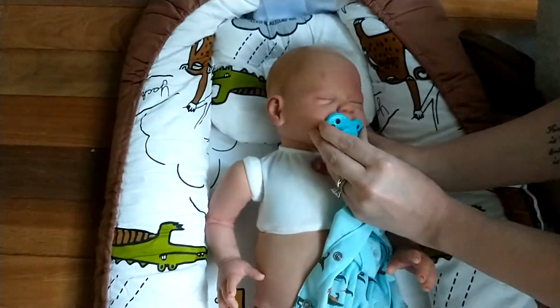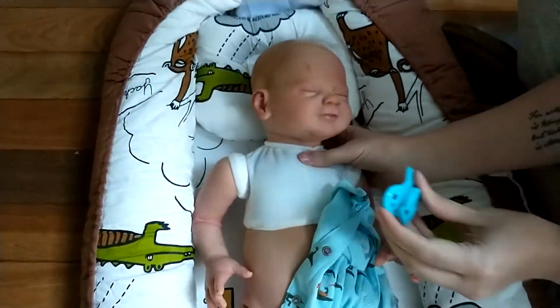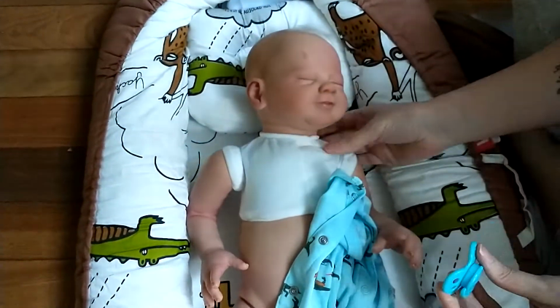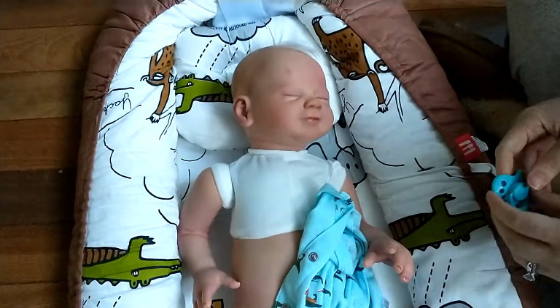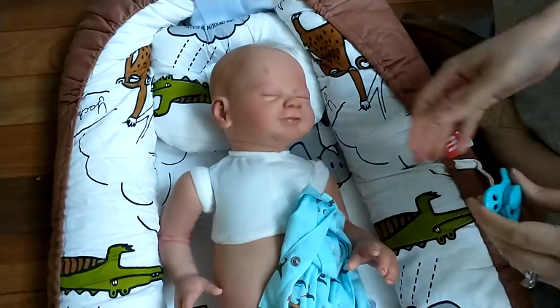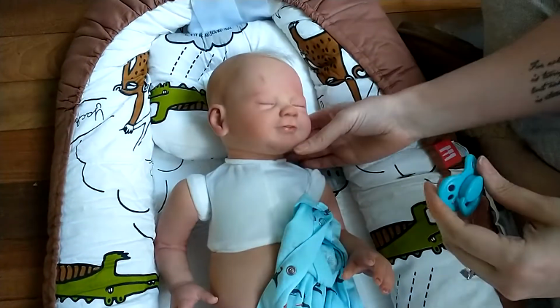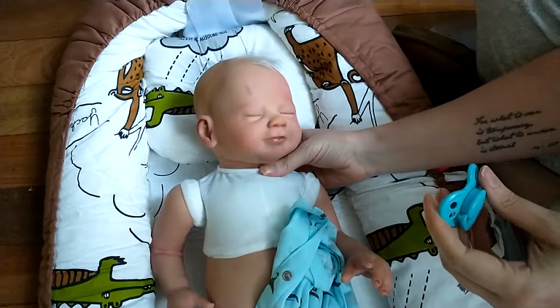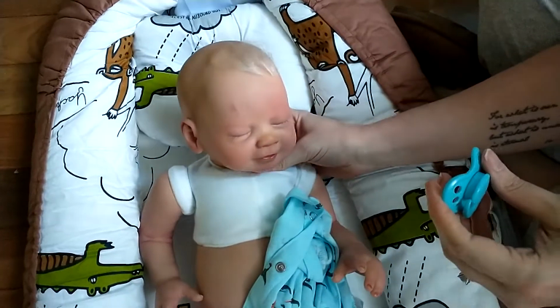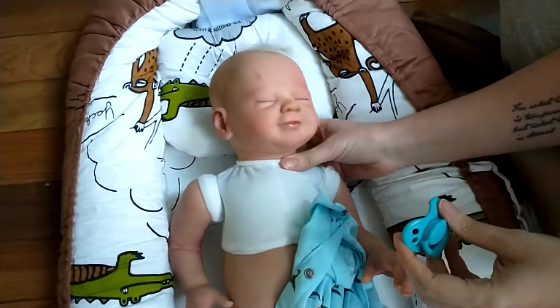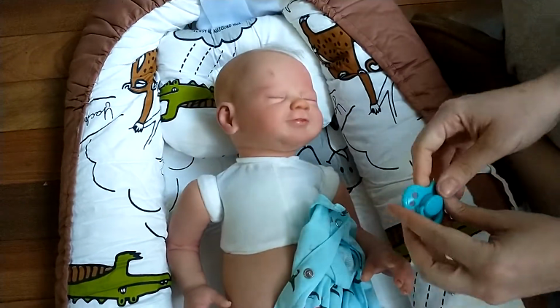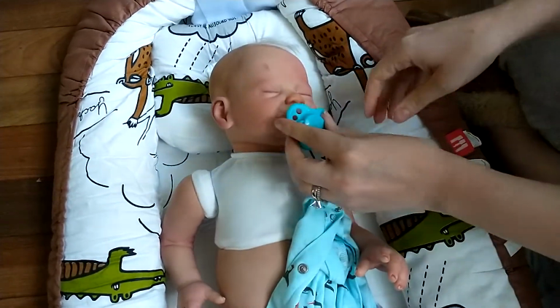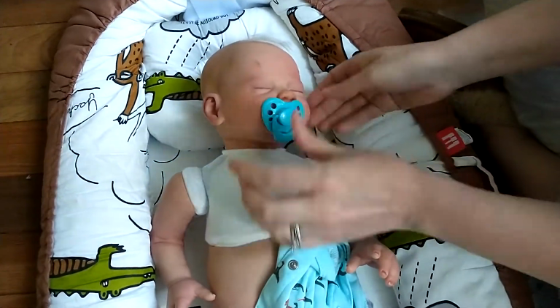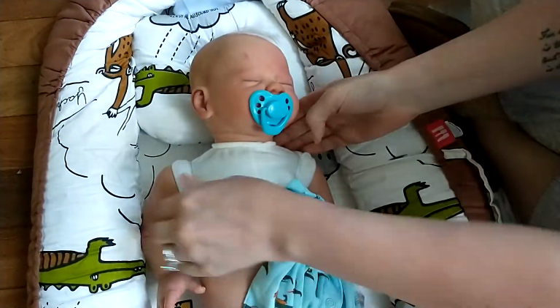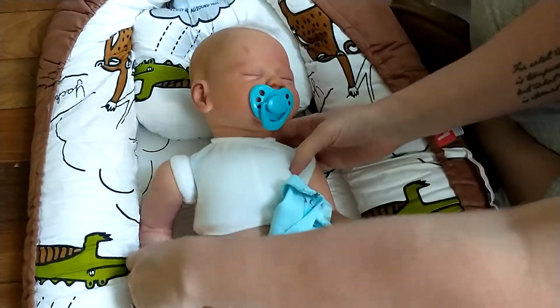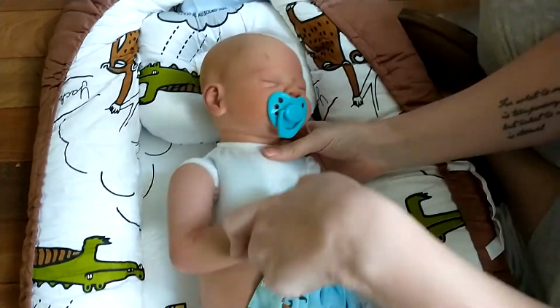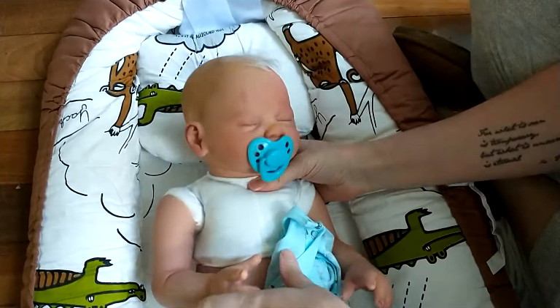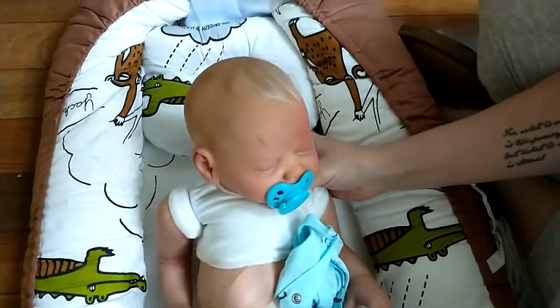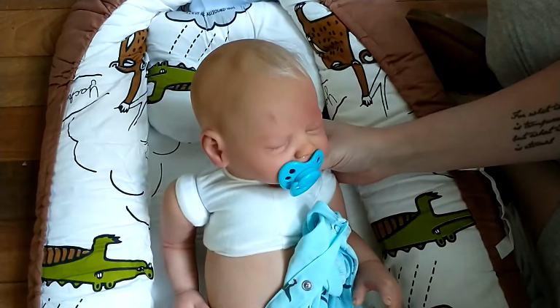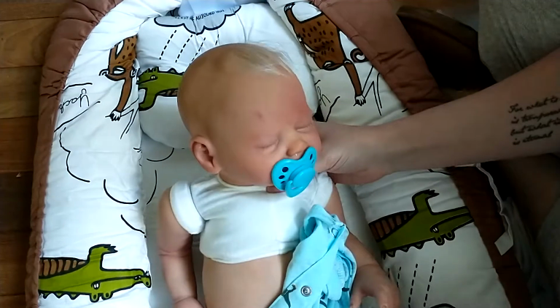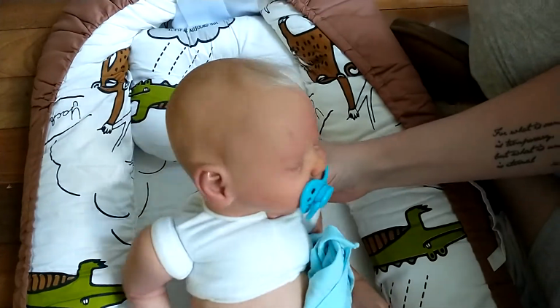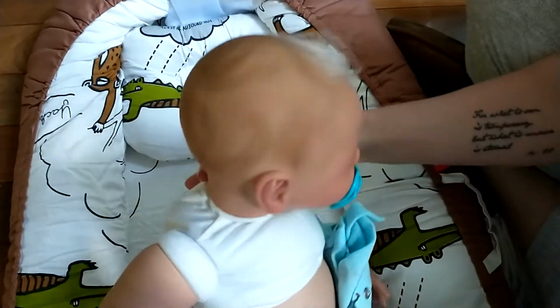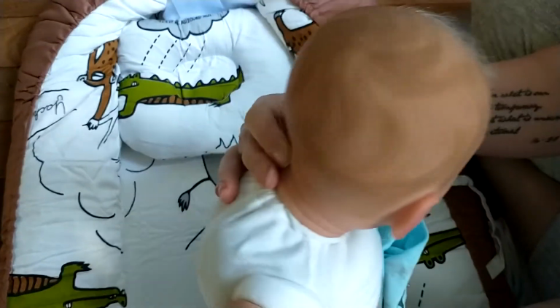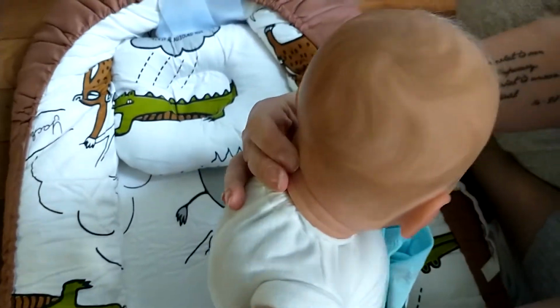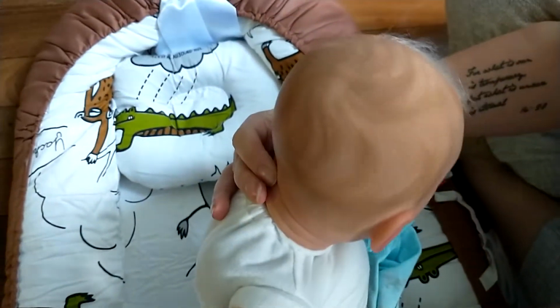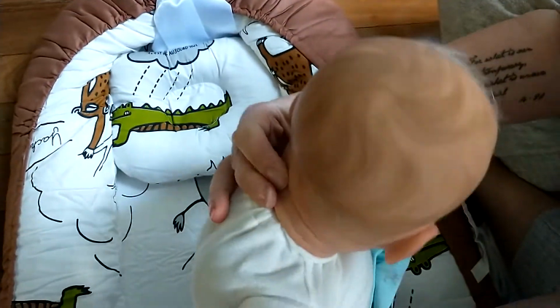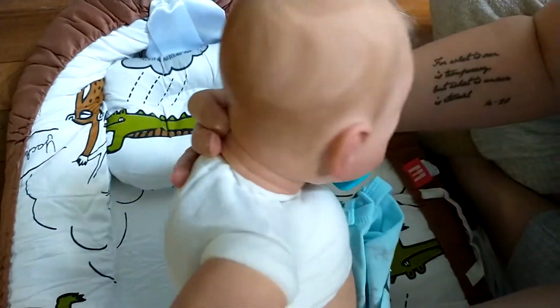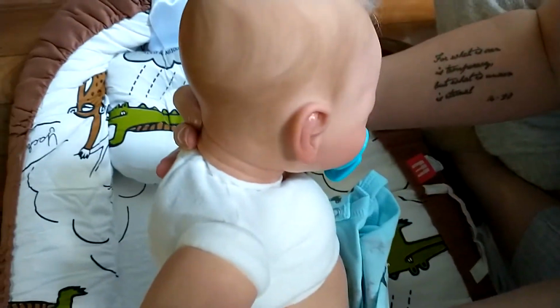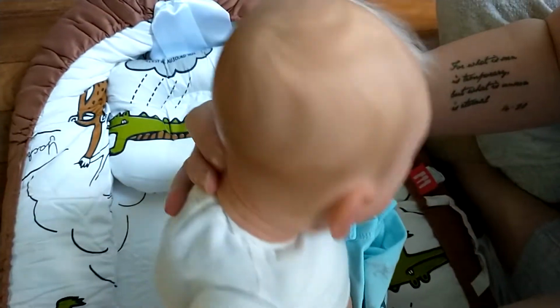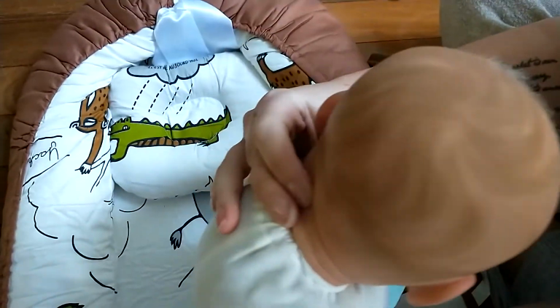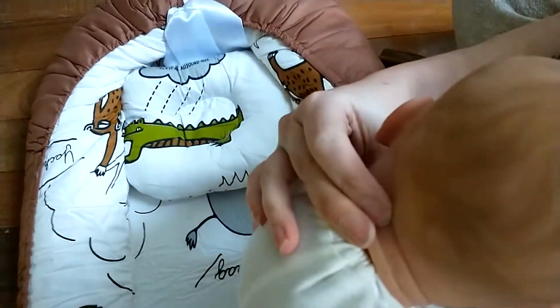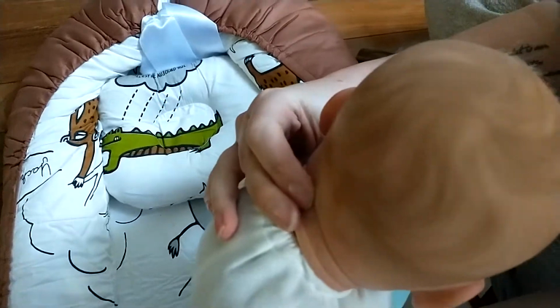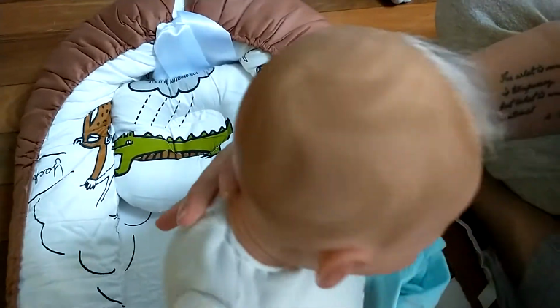Of course he has a magnetic pacifier and rooted eyelashes. Let me show you the back of his head — he's got painted hair with rooted on the top. Here's the back of his head, like barely-there hair.